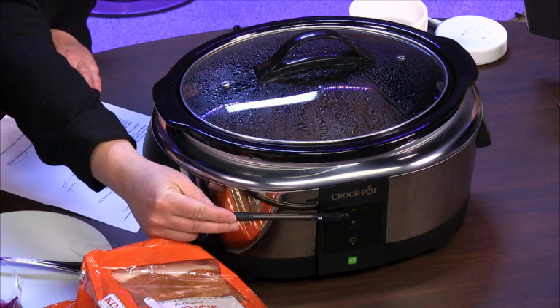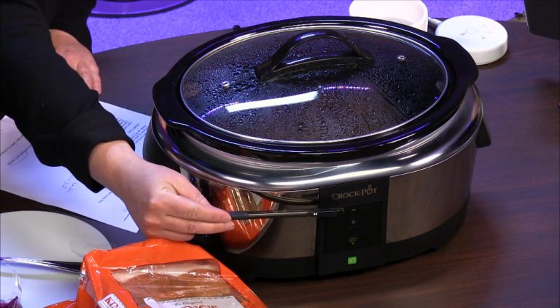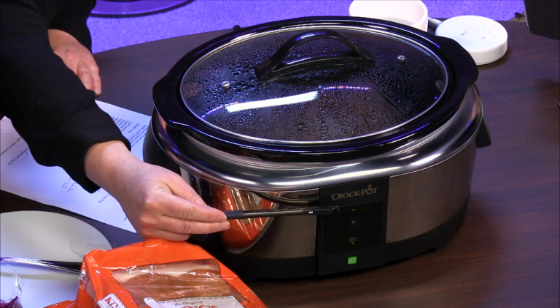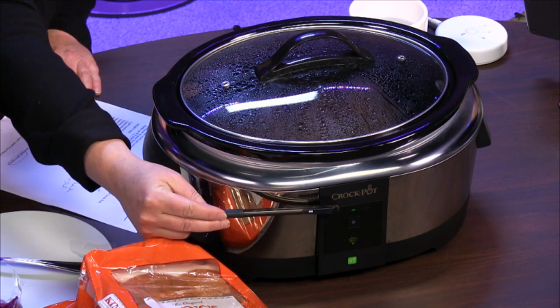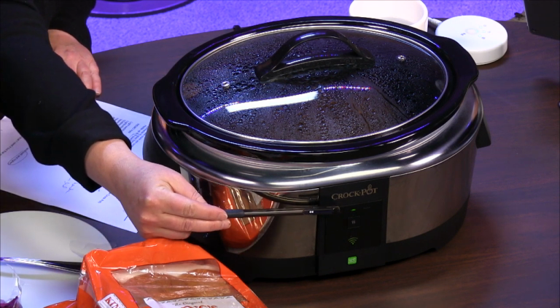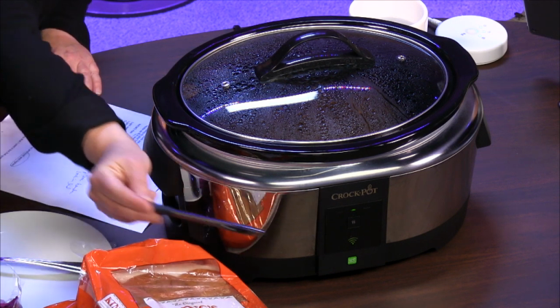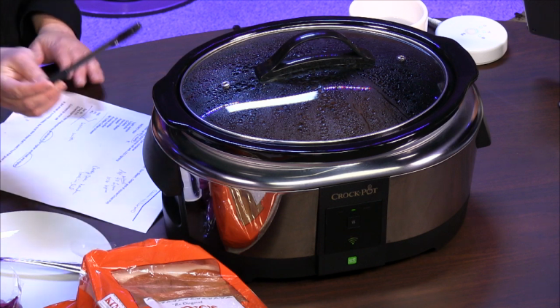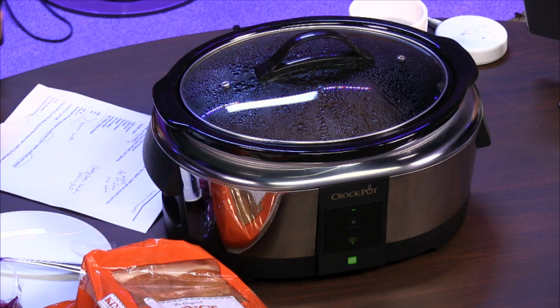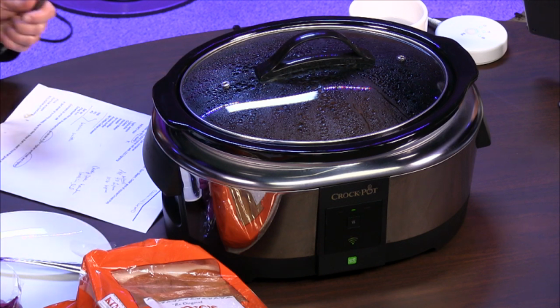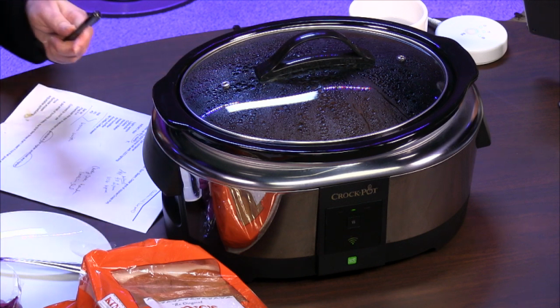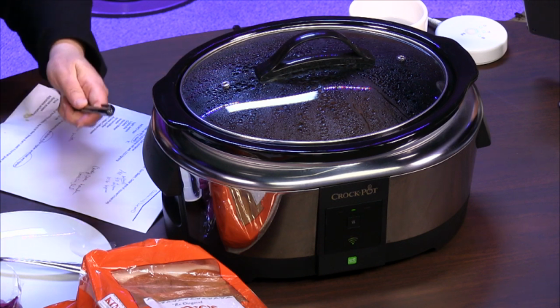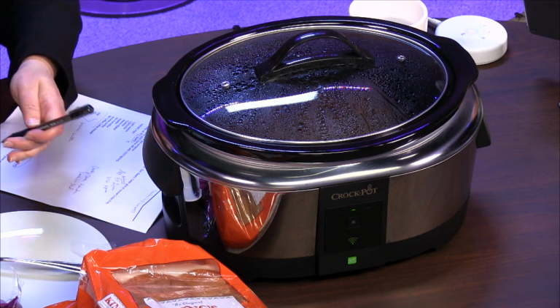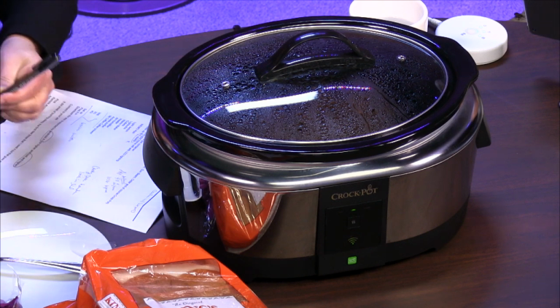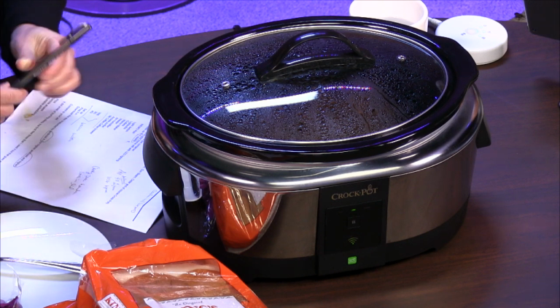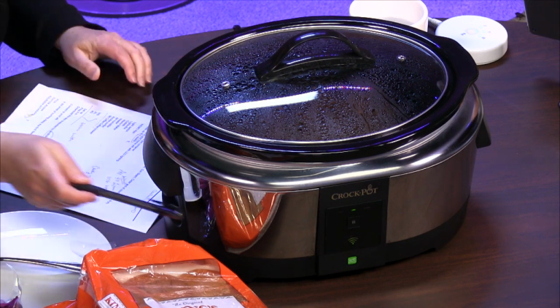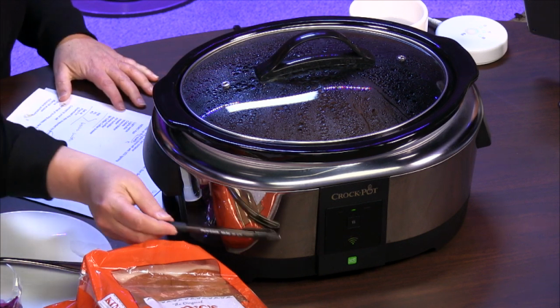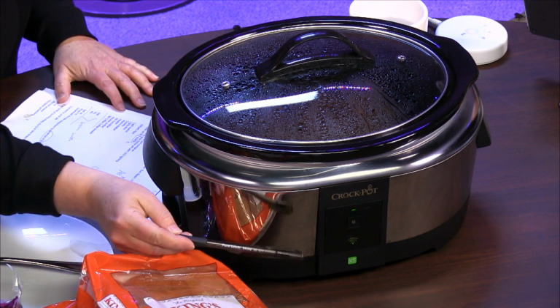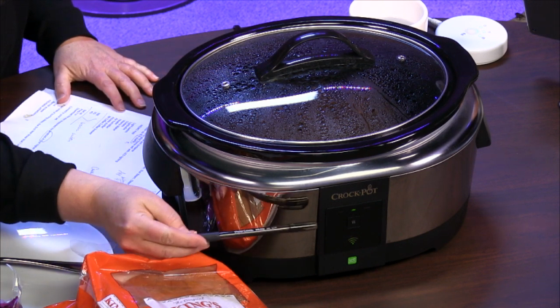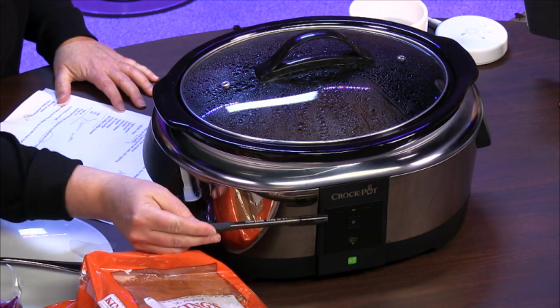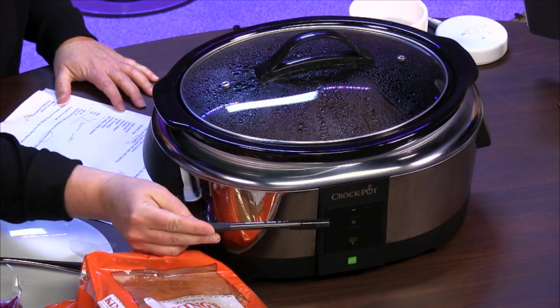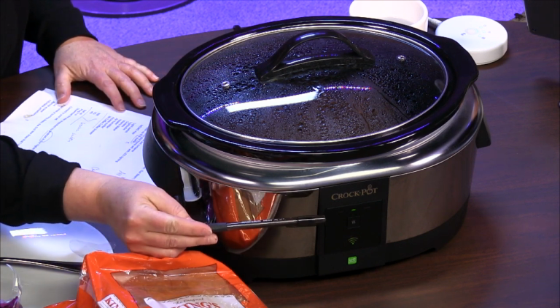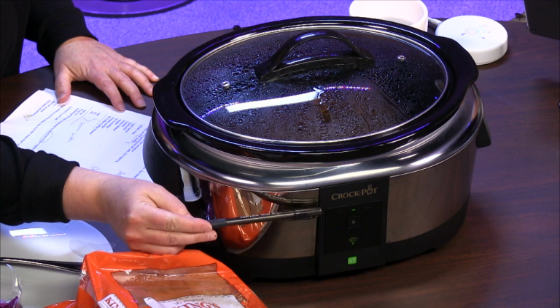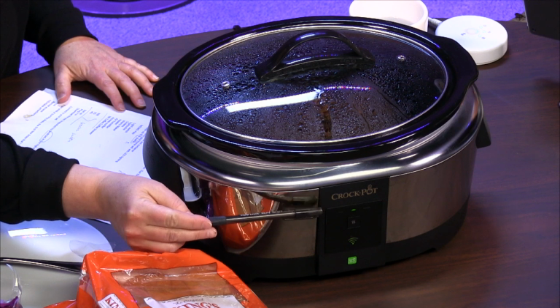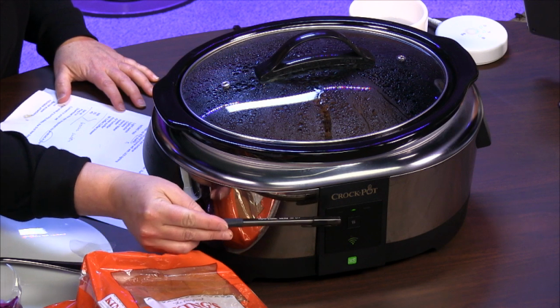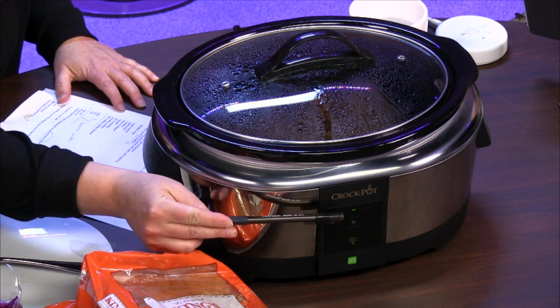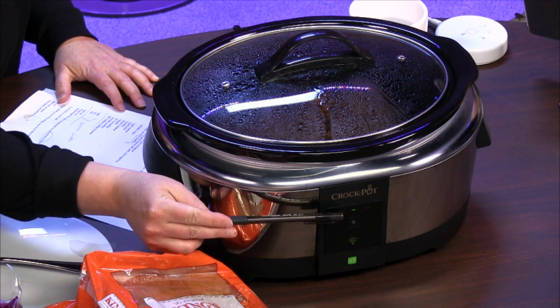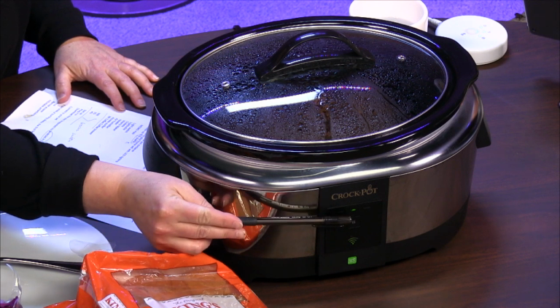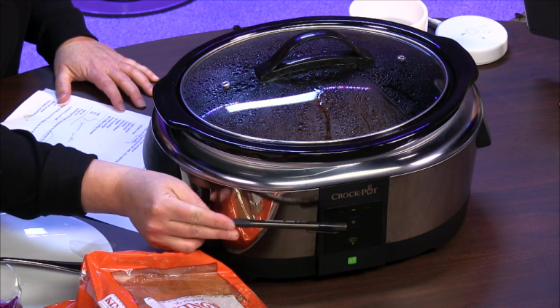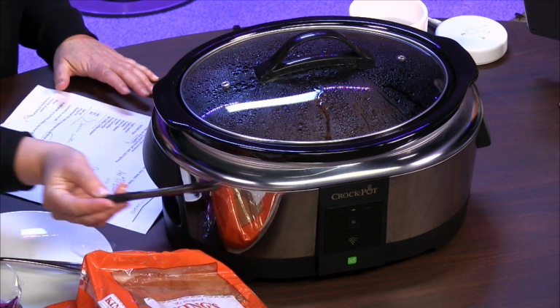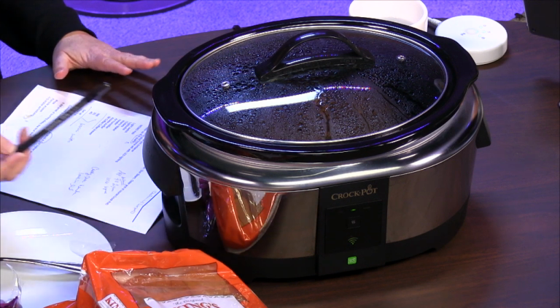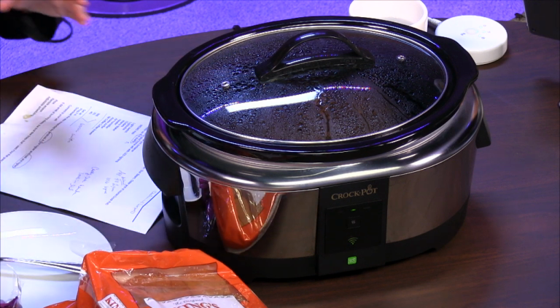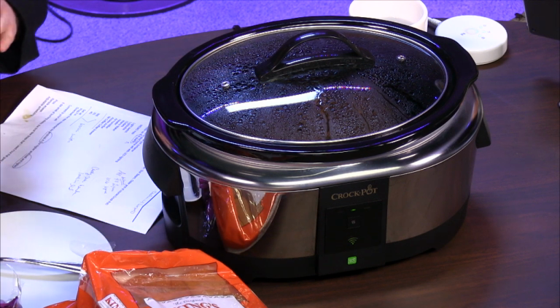Right here on the front there's High, Low, and Warm — three settings. Really simple. All Crock-Pots are that simple — that's the idea. They started getting more complicated, but this is actually very simple.